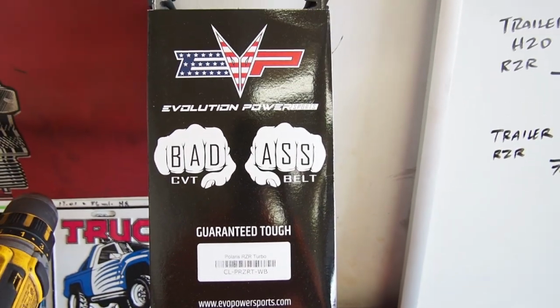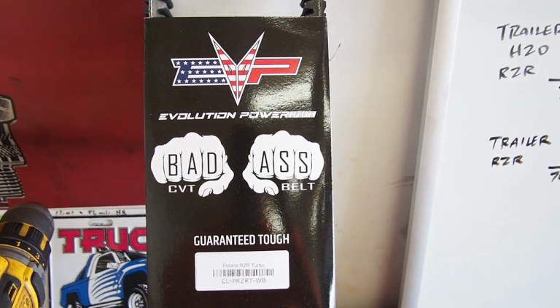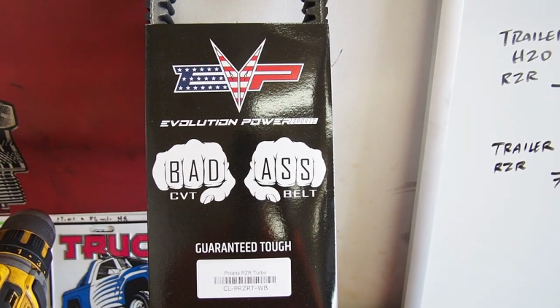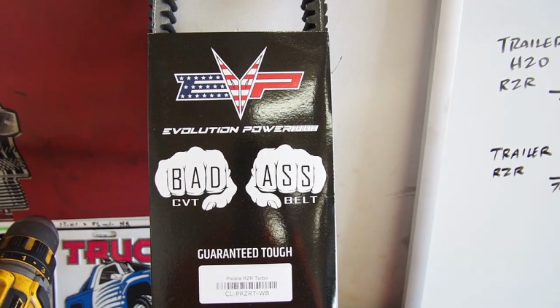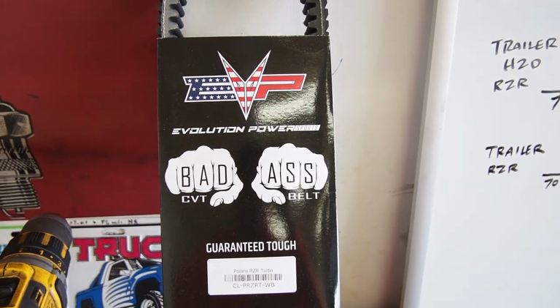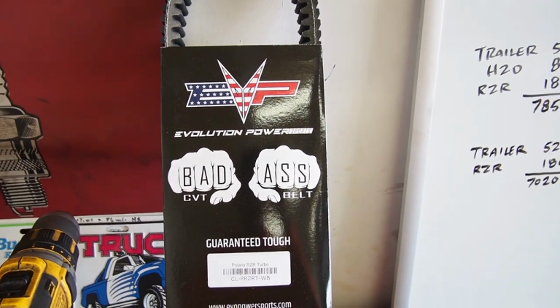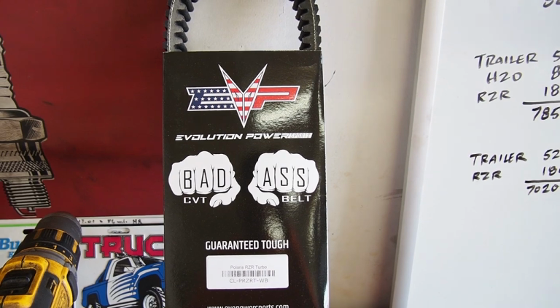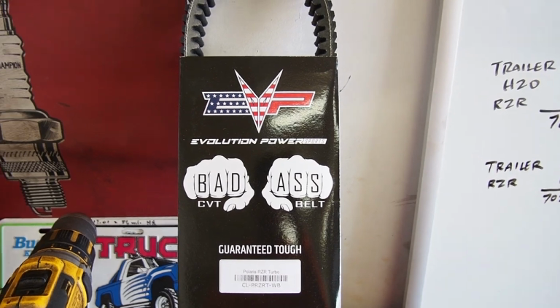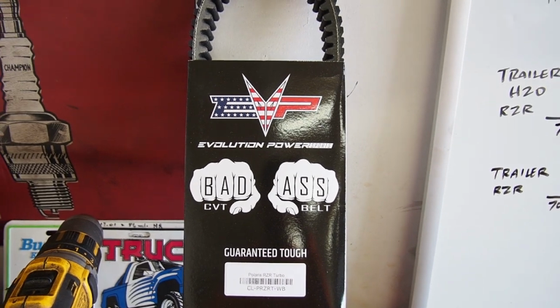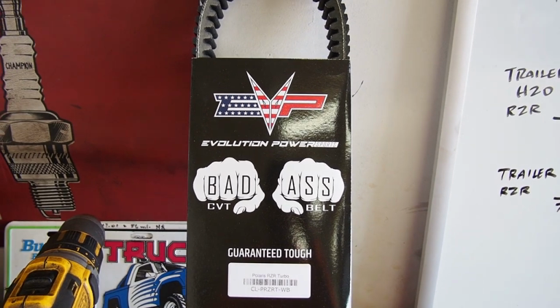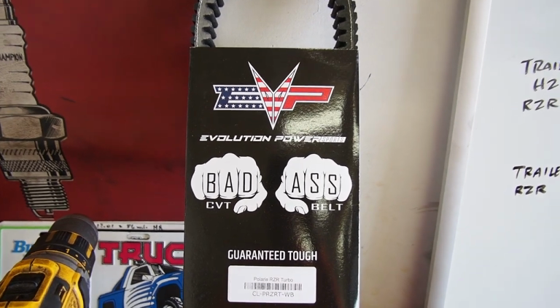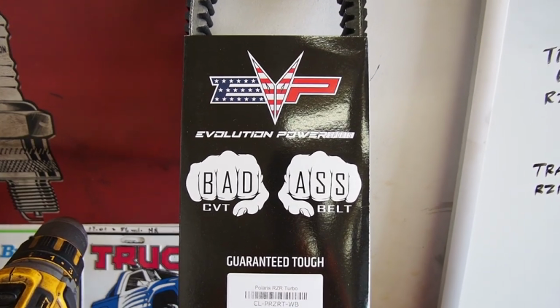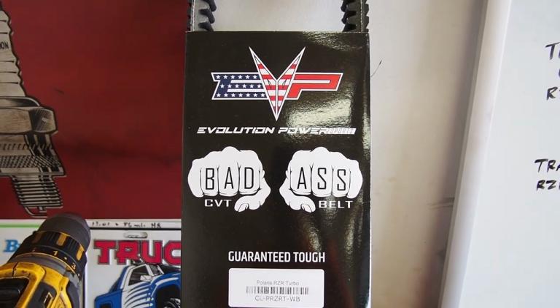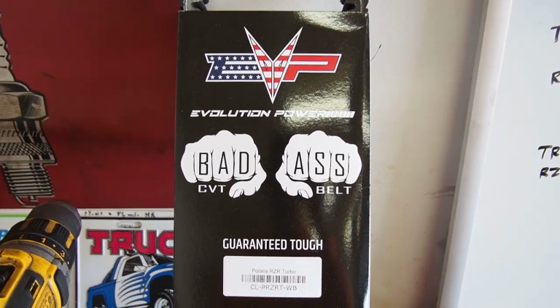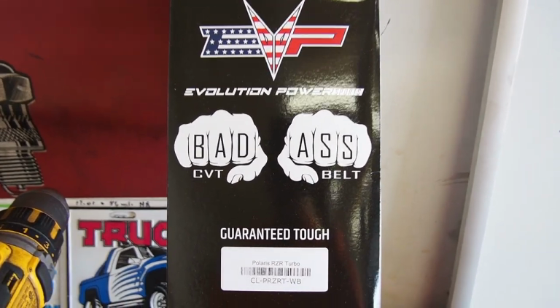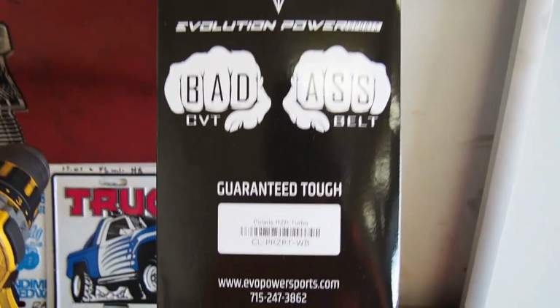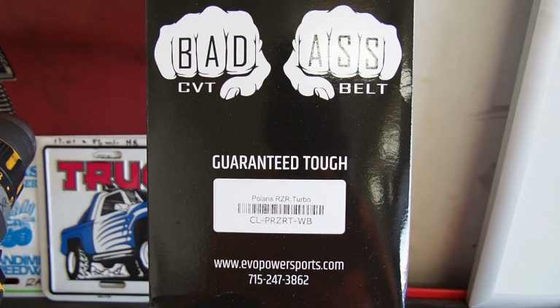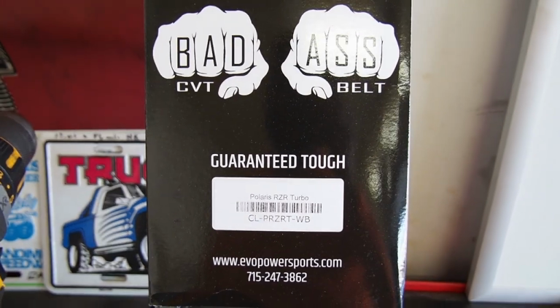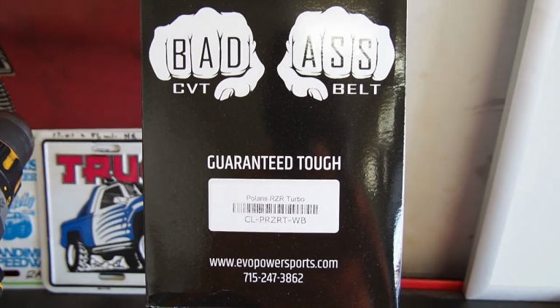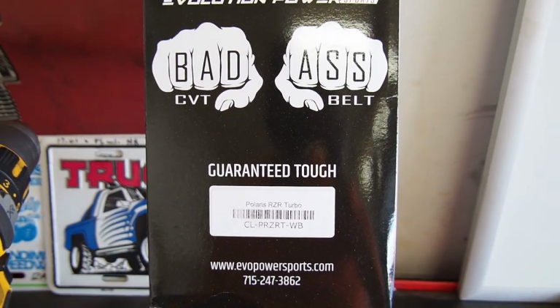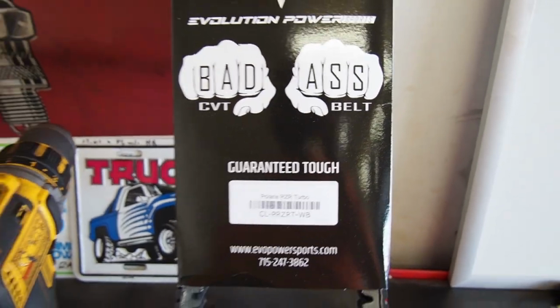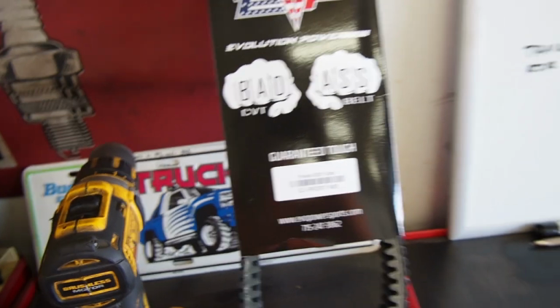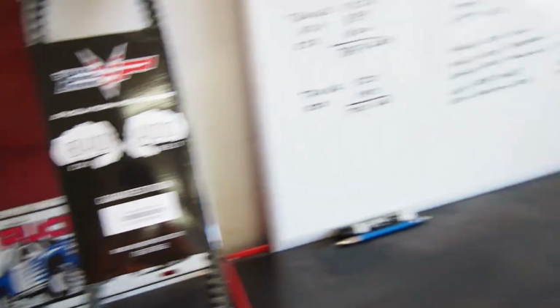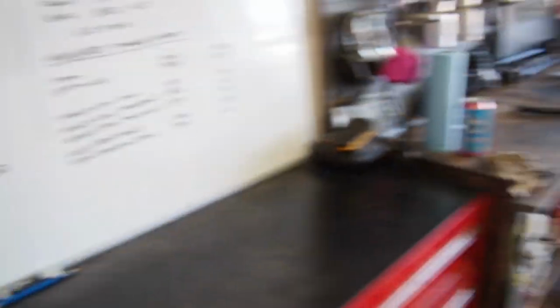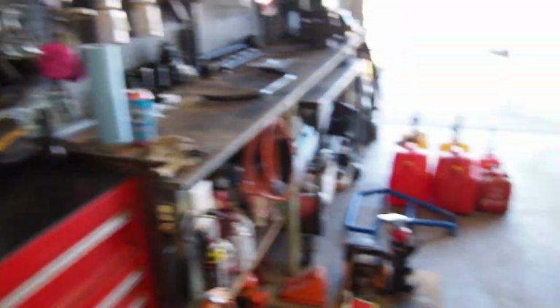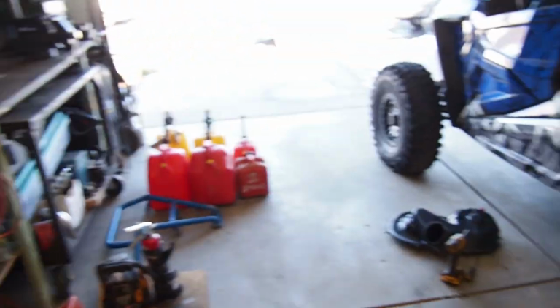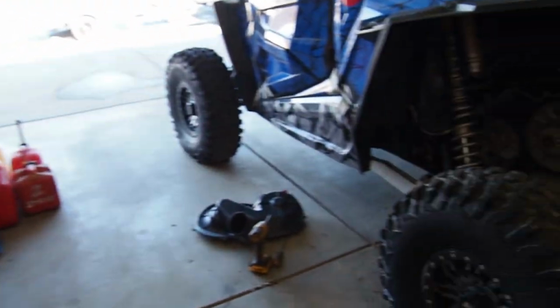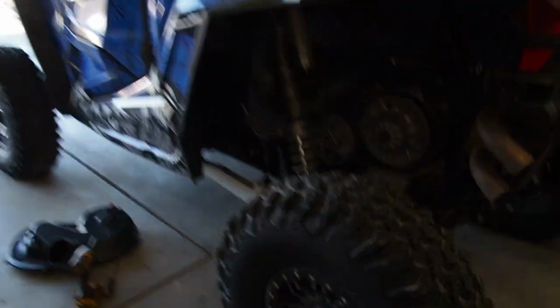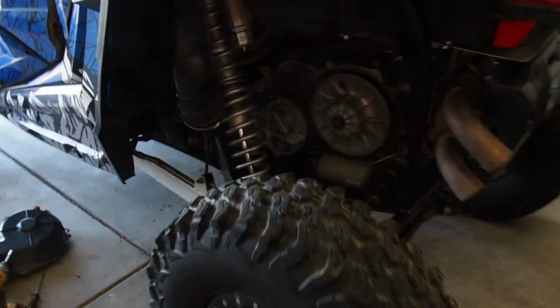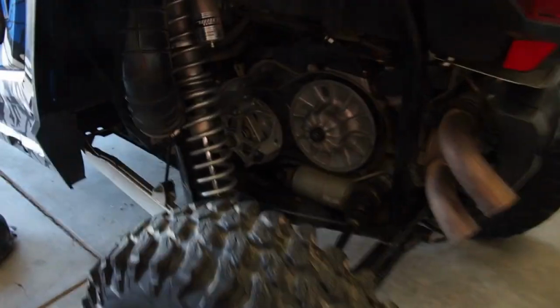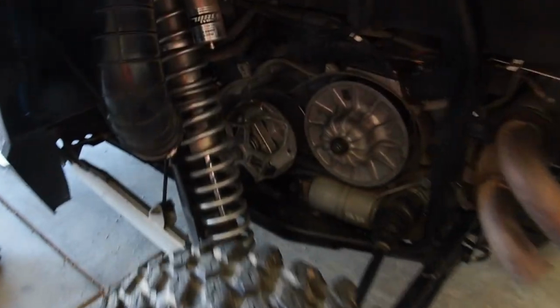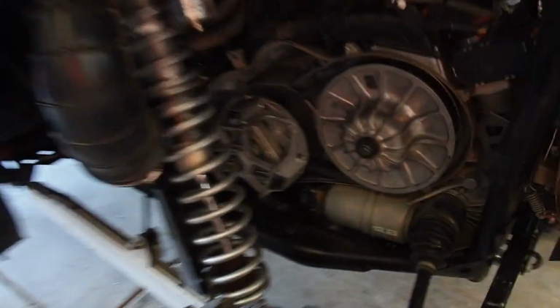Full Throttle Off-Road and the side-by-side blog really, really liked the Evo belts, and I was thoroughly impressed with the badass belts on Full Throttle Off-Road. Those guys absolutely love it, so might as well try it.